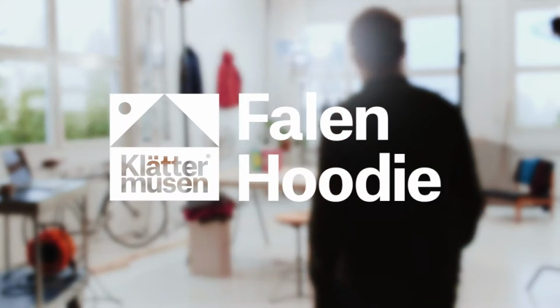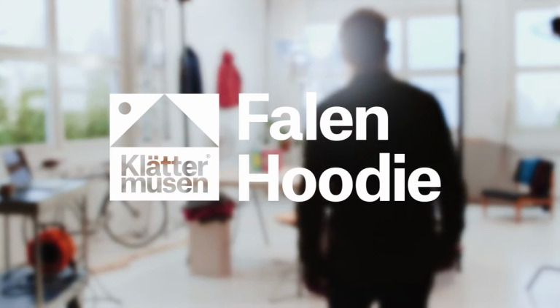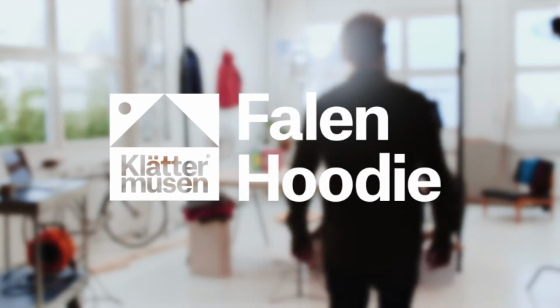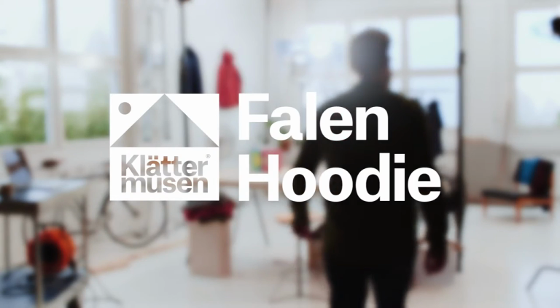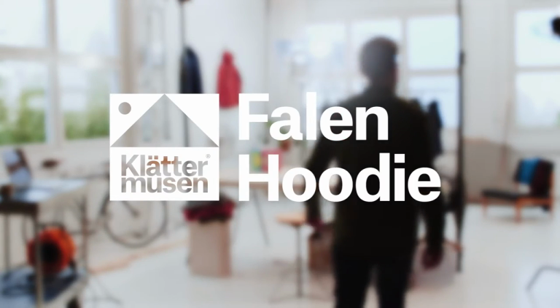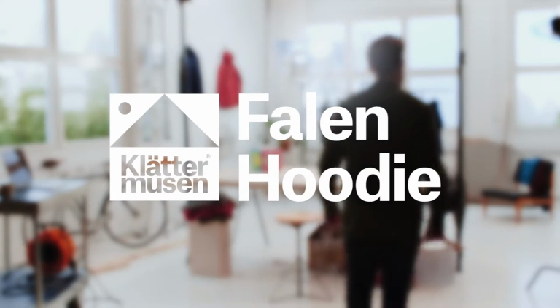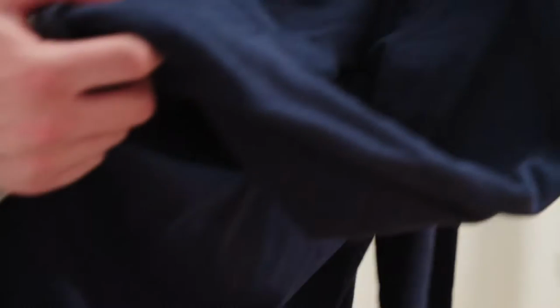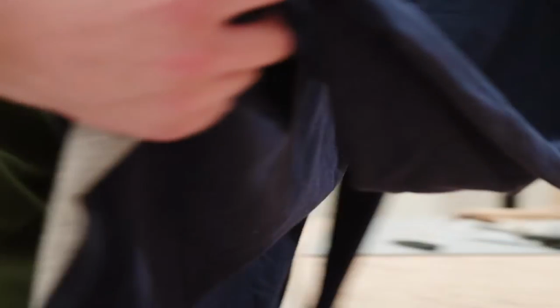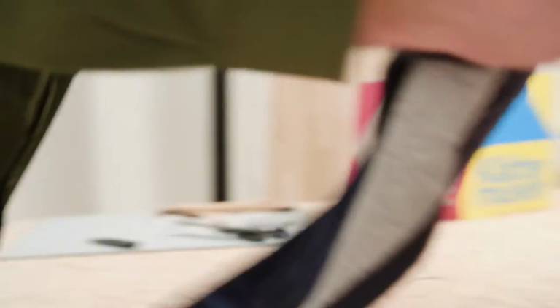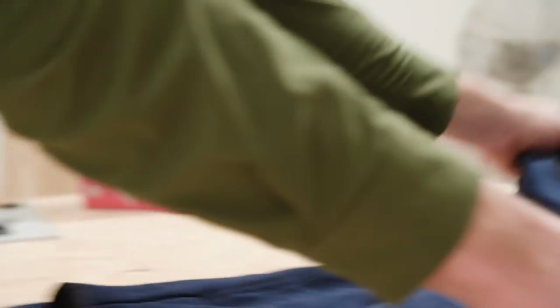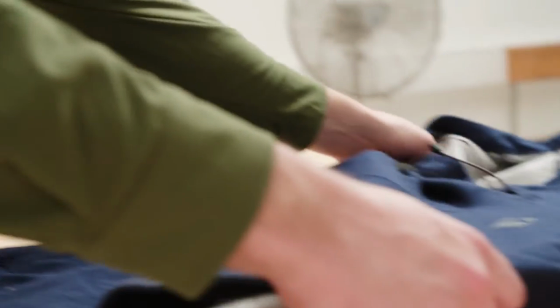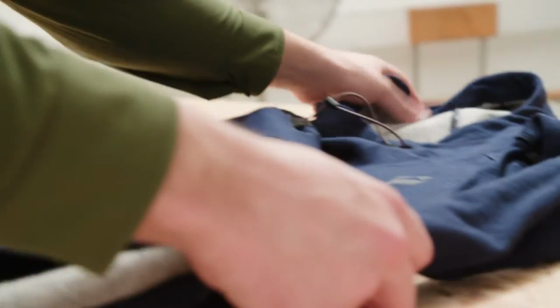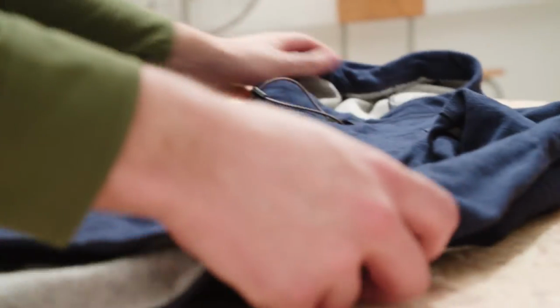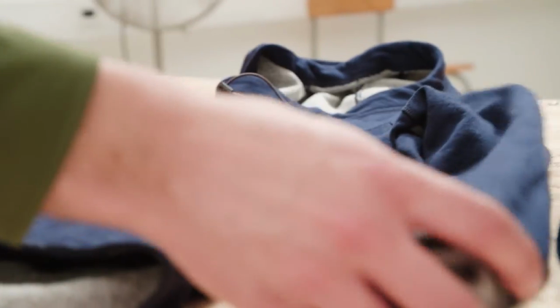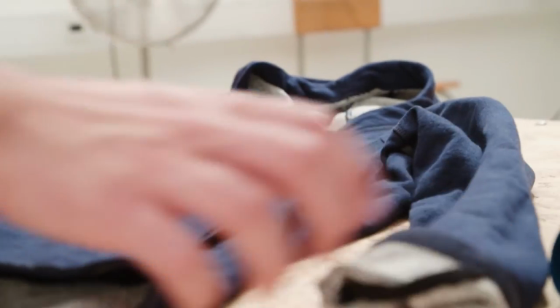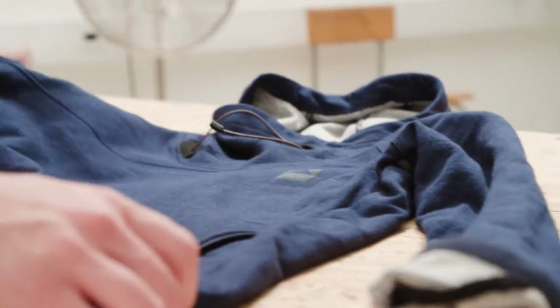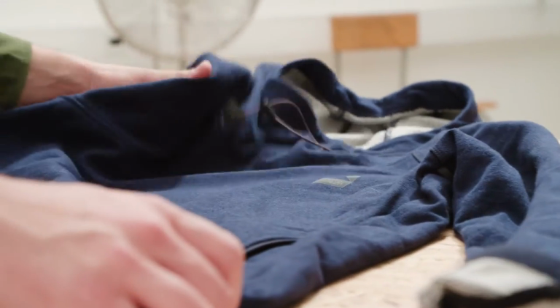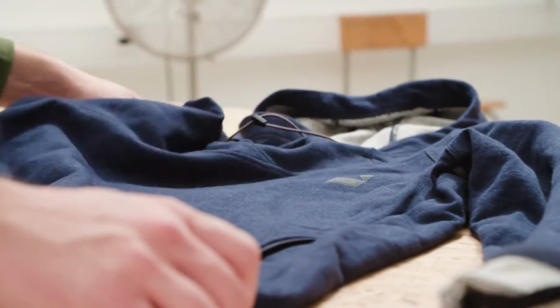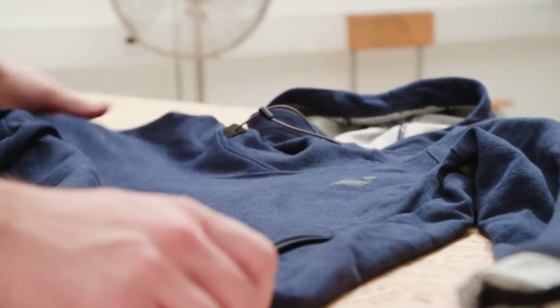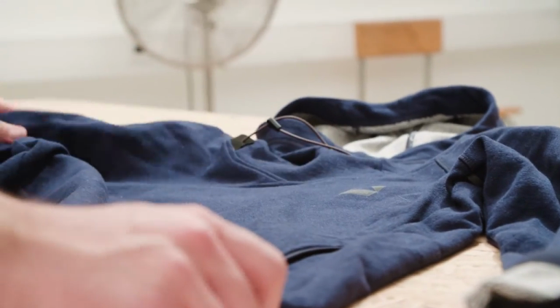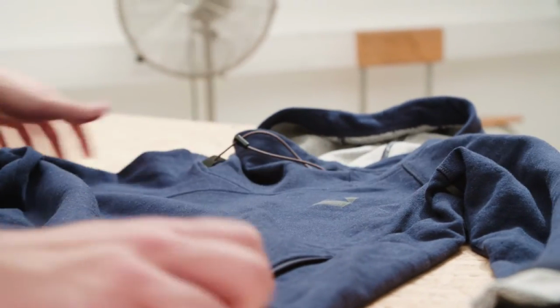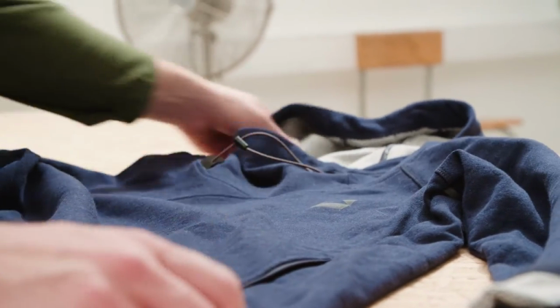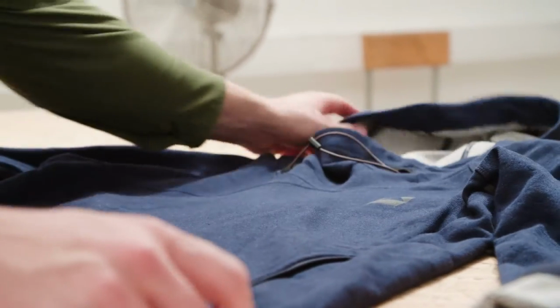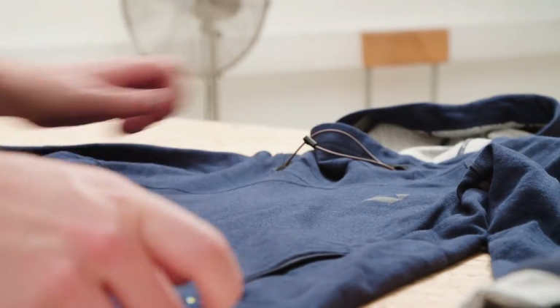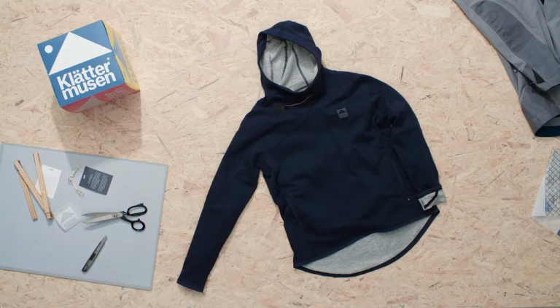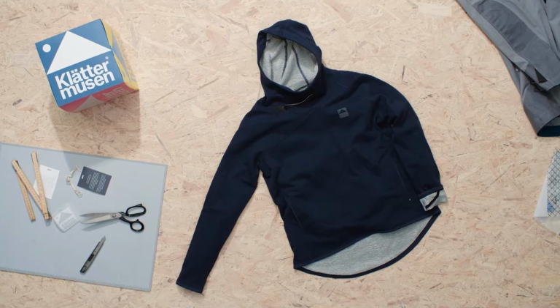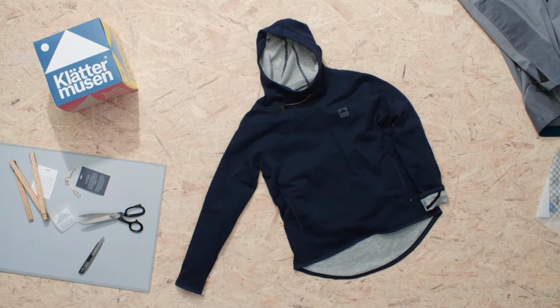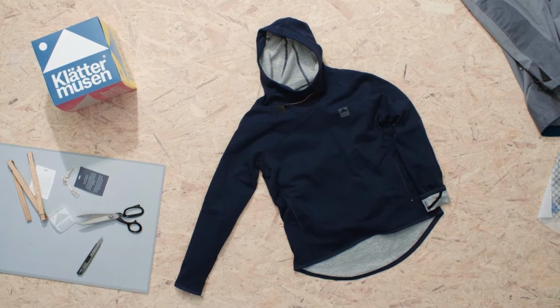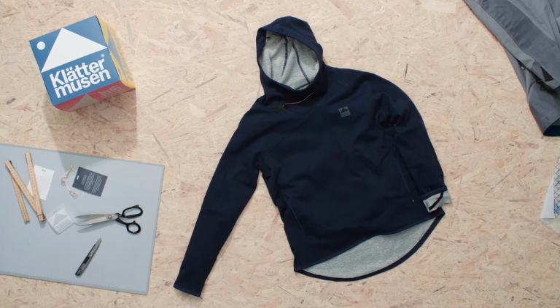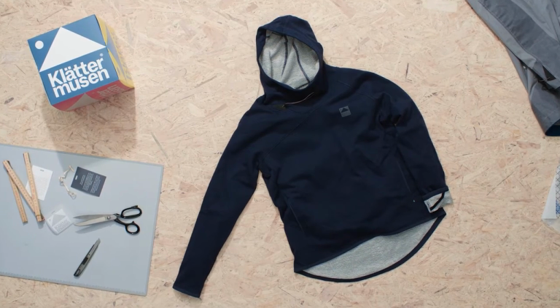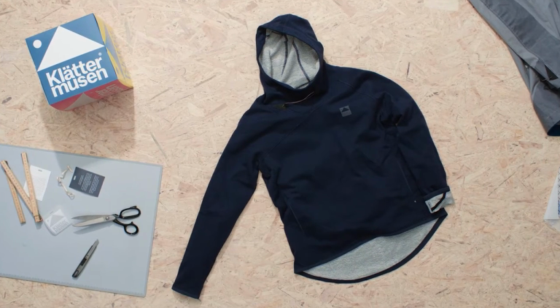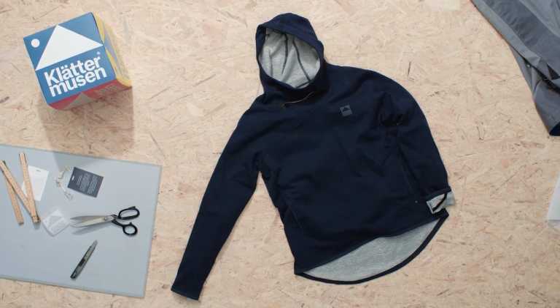We designed the Fallen Hoodie as a no-nonsense sweater with a sprinkling of Klättermusen DNA. It soon became one of our favorite pieces of everyday clothing.